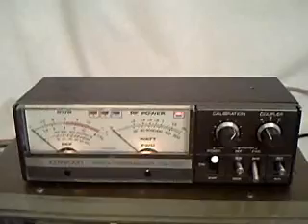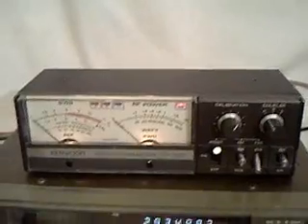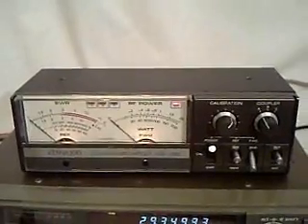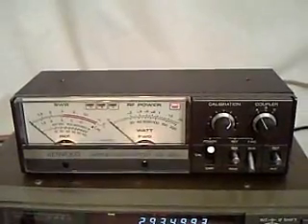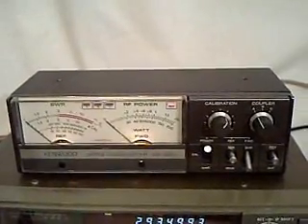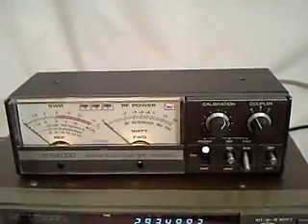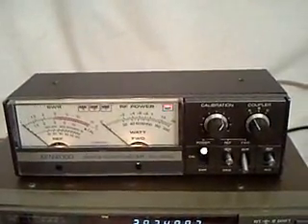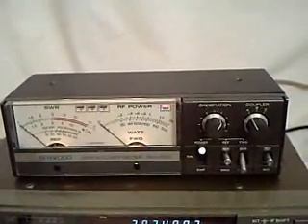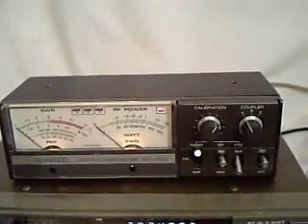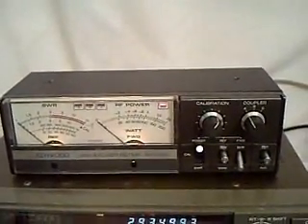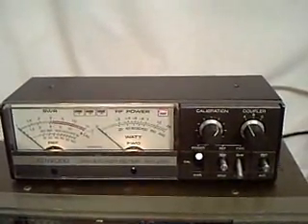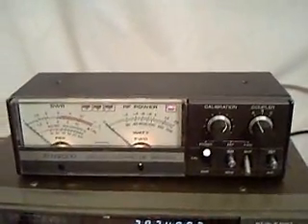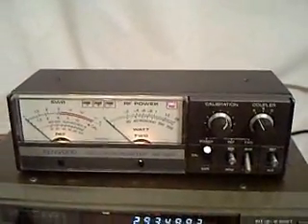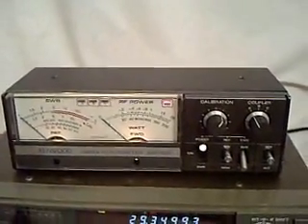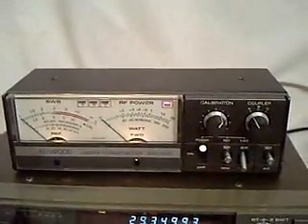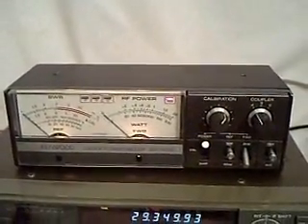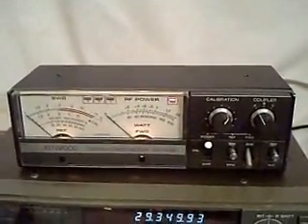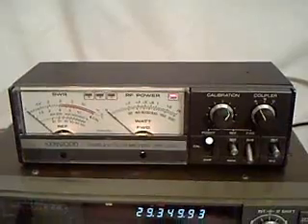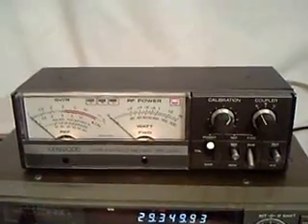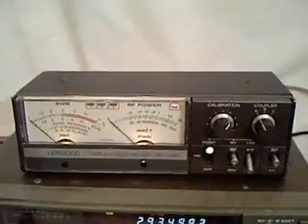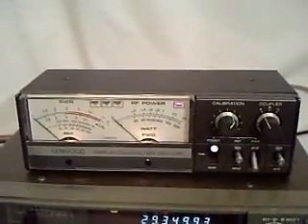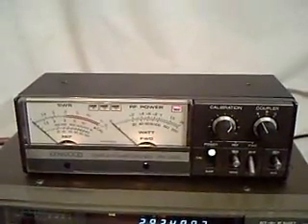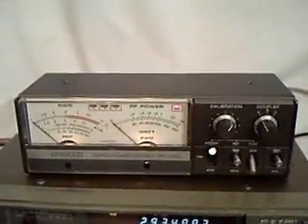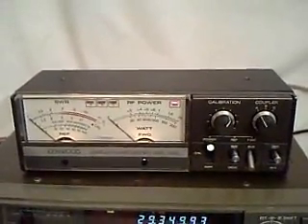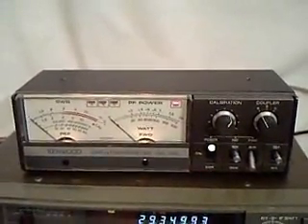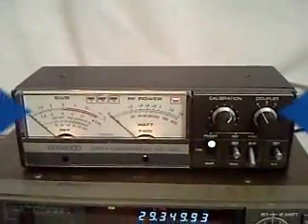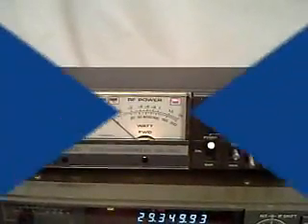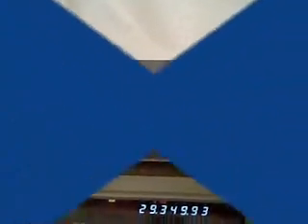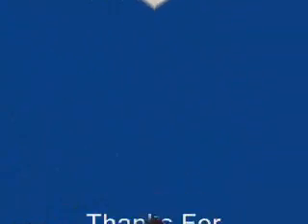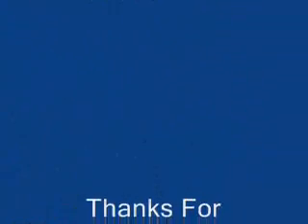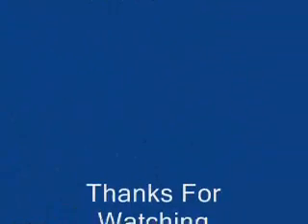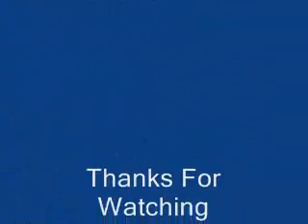Hope that's been helpful to you. Thank you for taking a look at my video. 73s from WA5UTK — see you next time. Thank you.